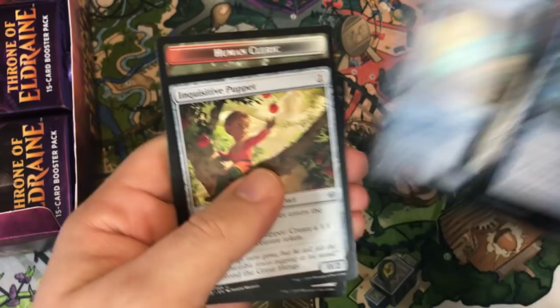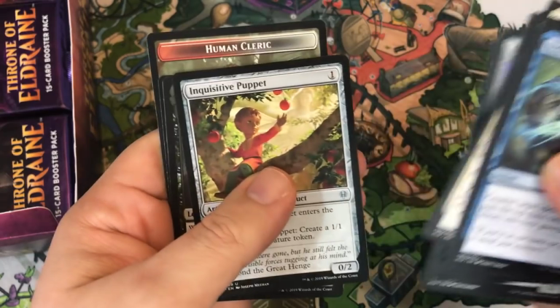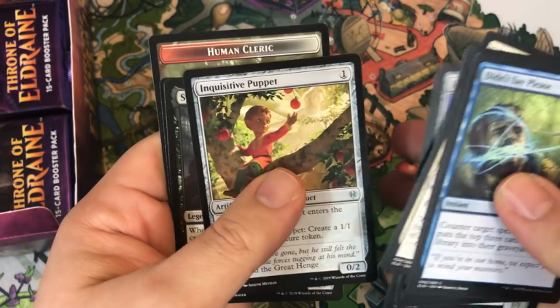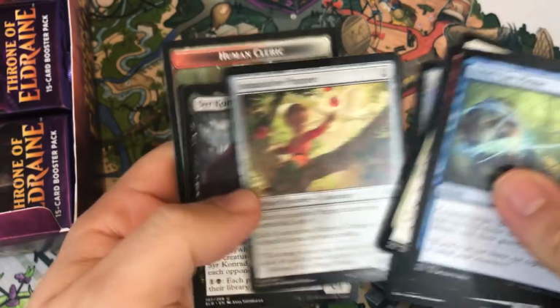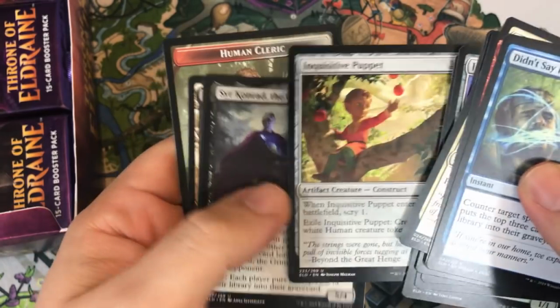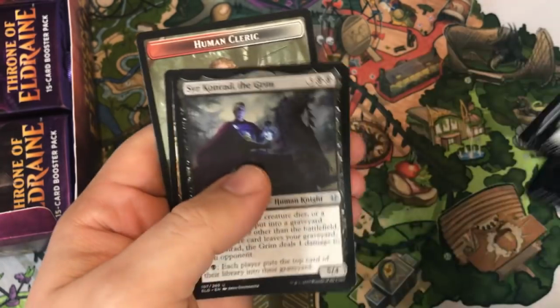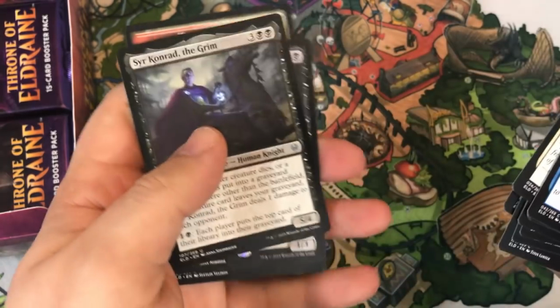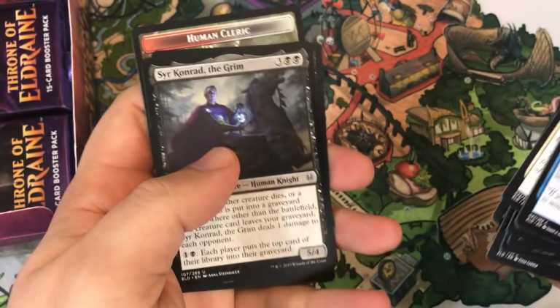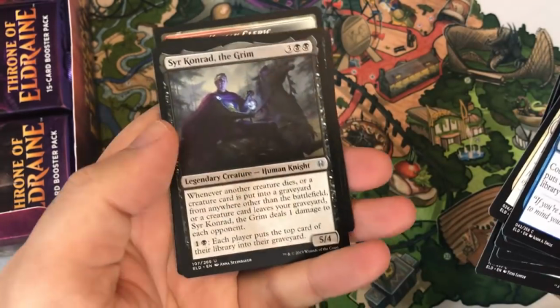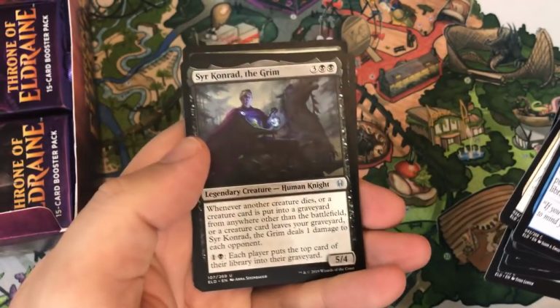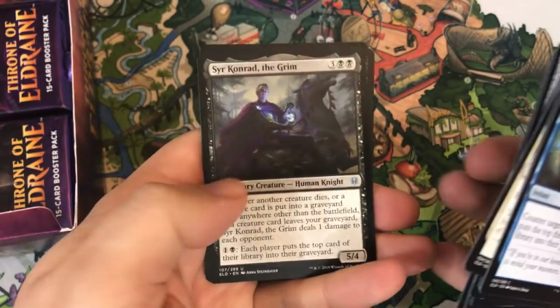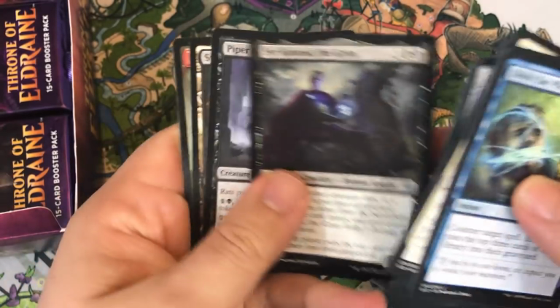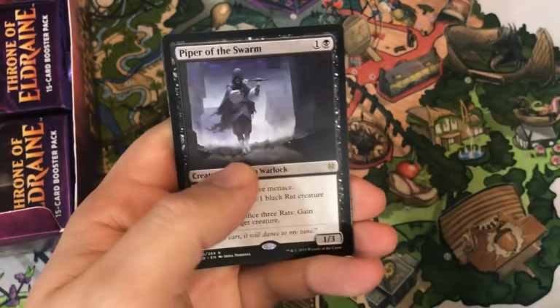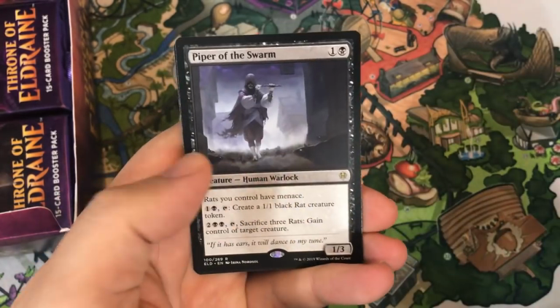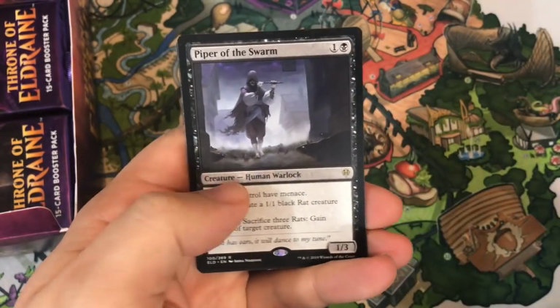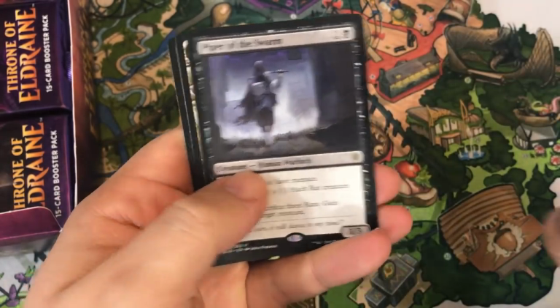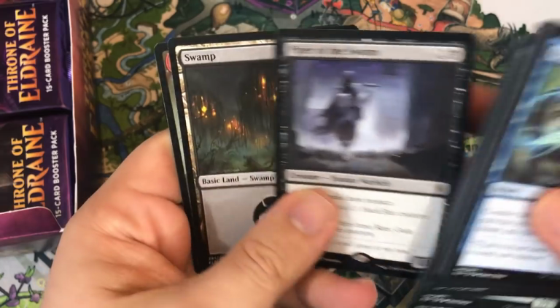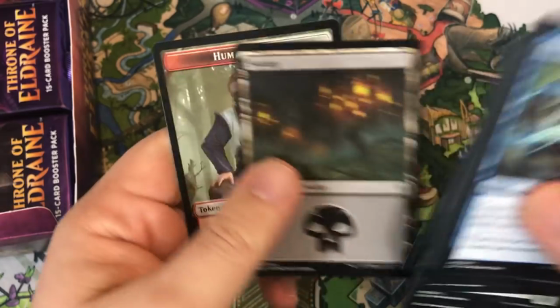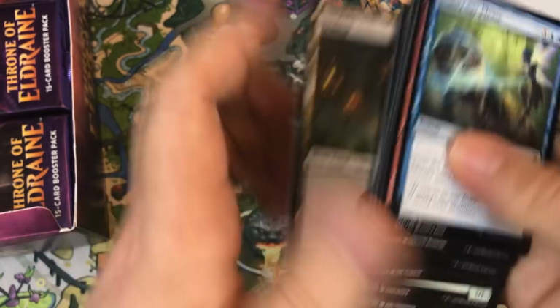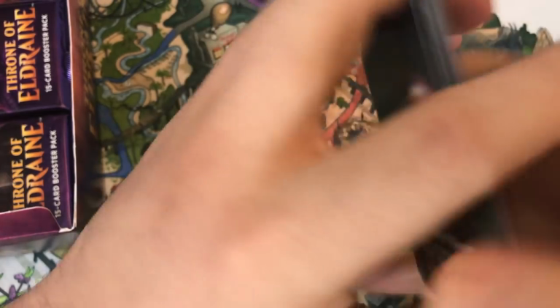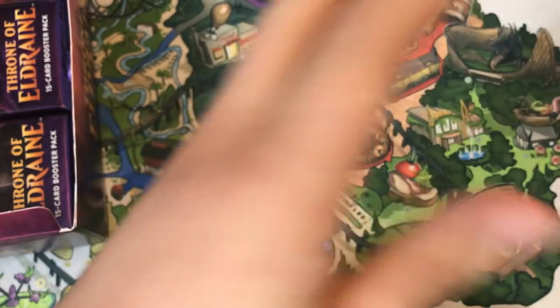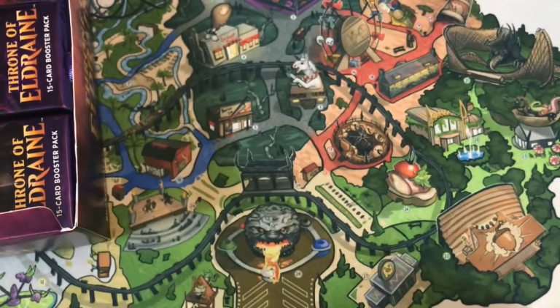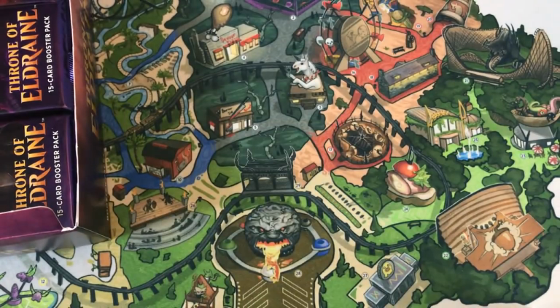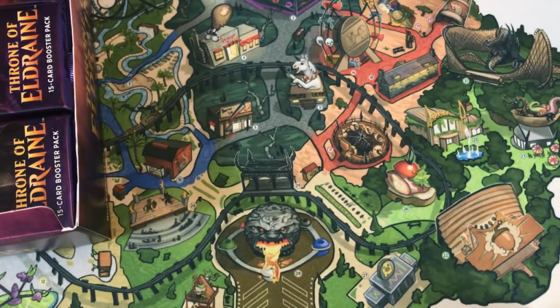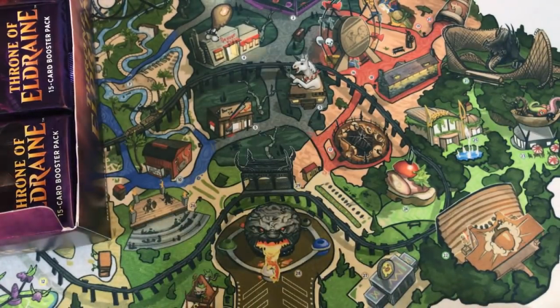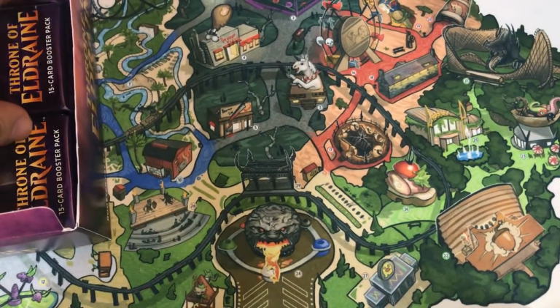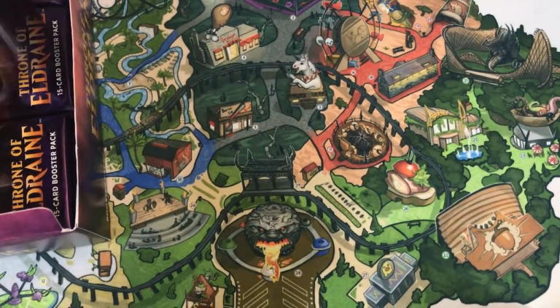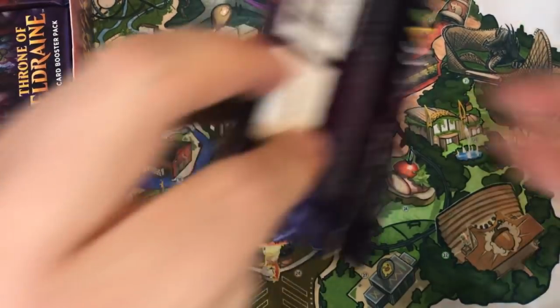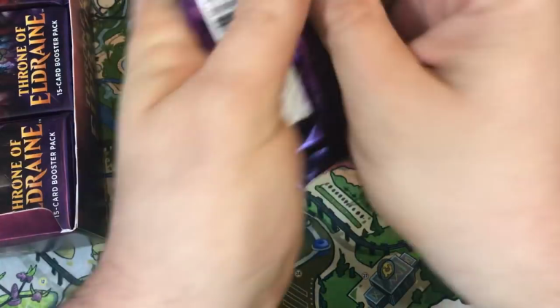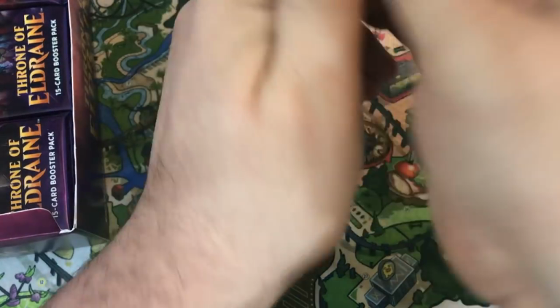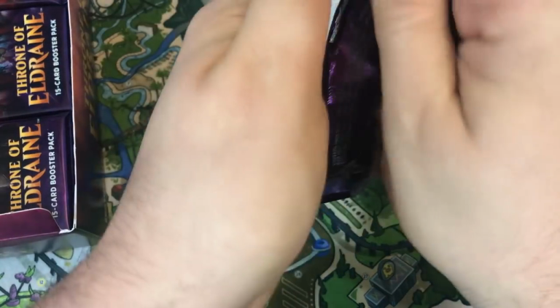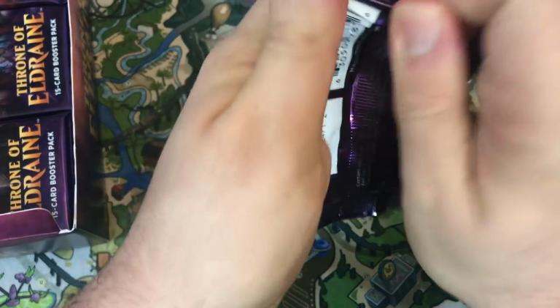Animating Fairy, Inquisitive Puppet, Sir Conrad the Grim, and Piper of the Swarm. That's the bundle promo as well, with alternate art.